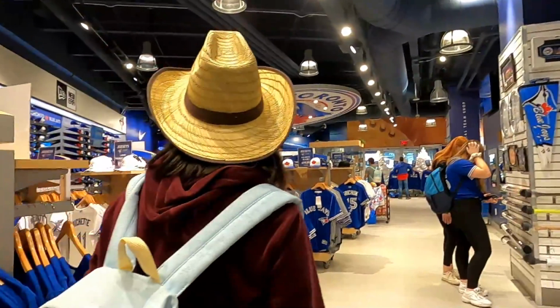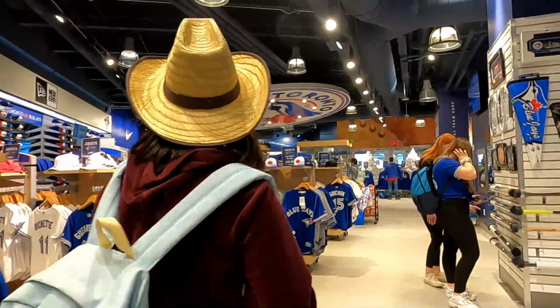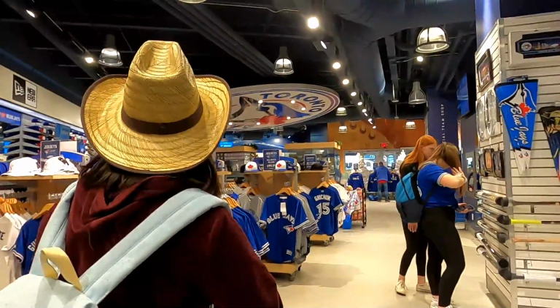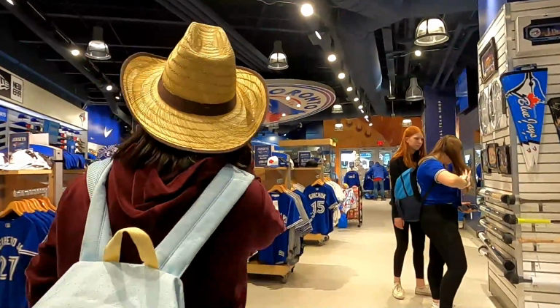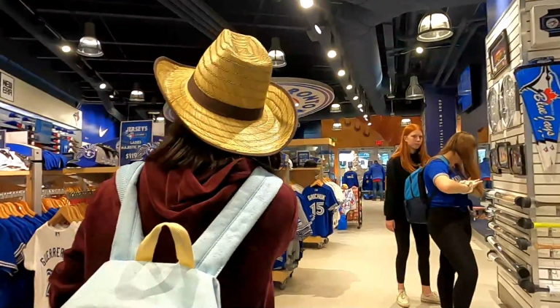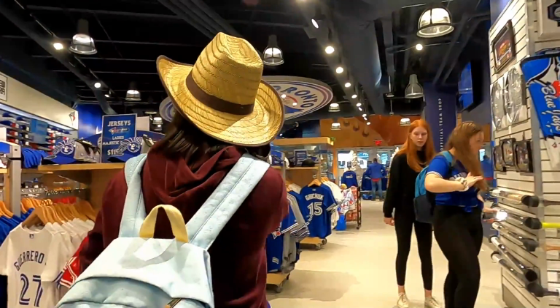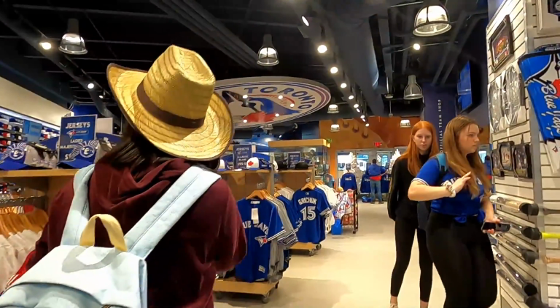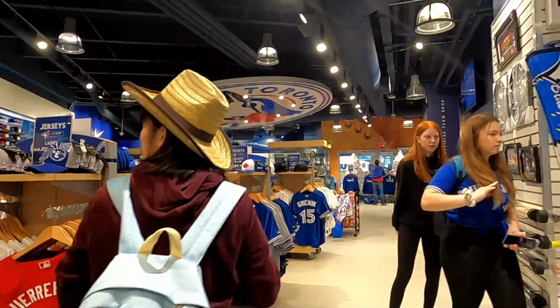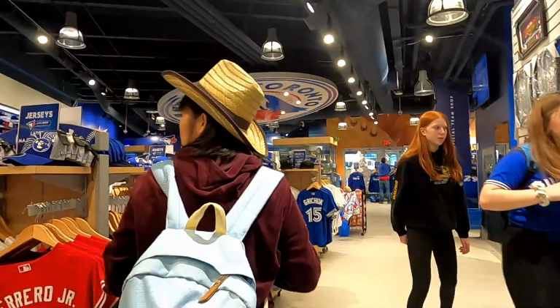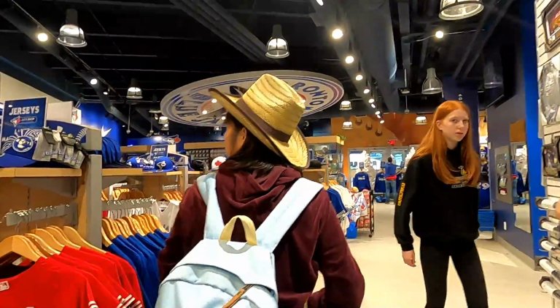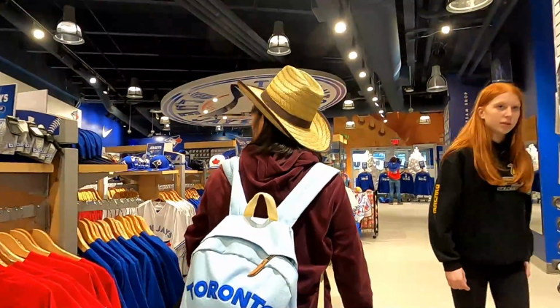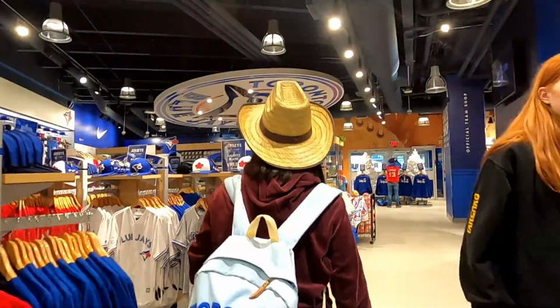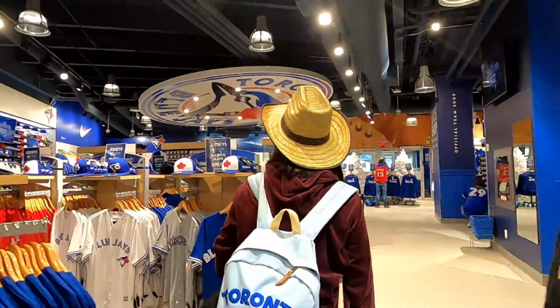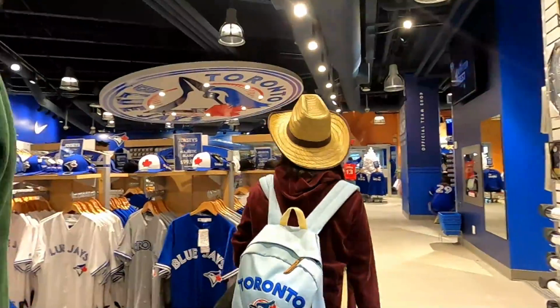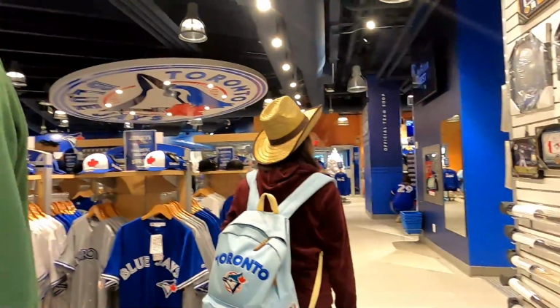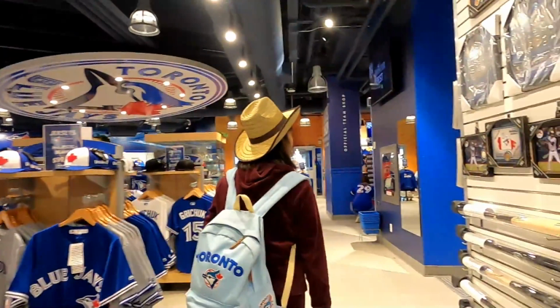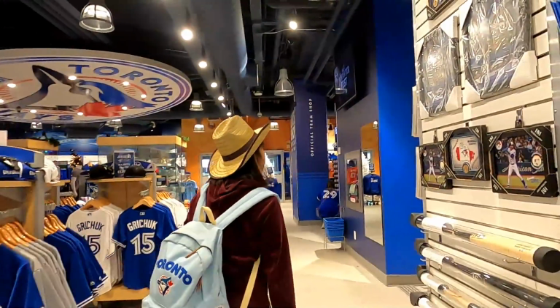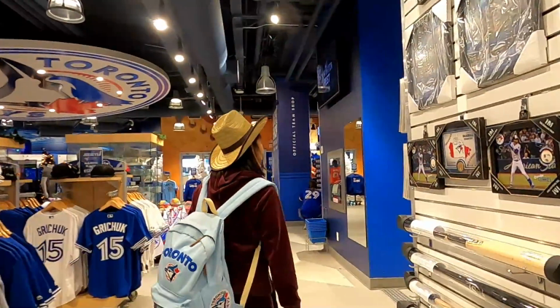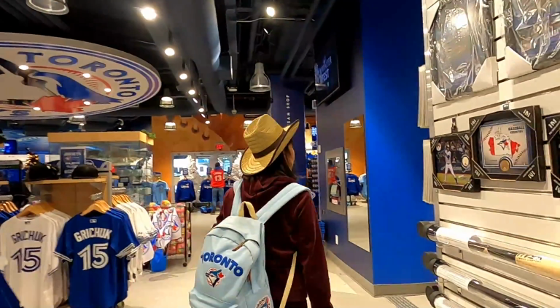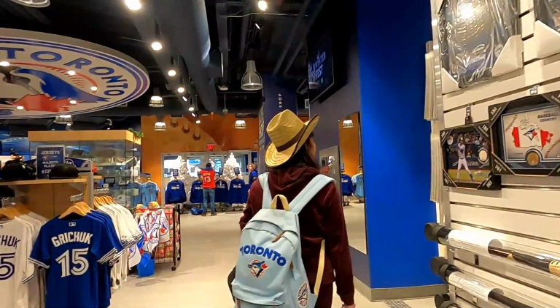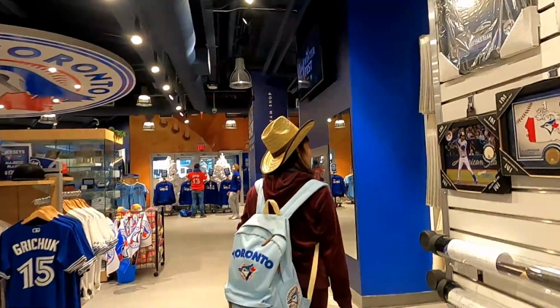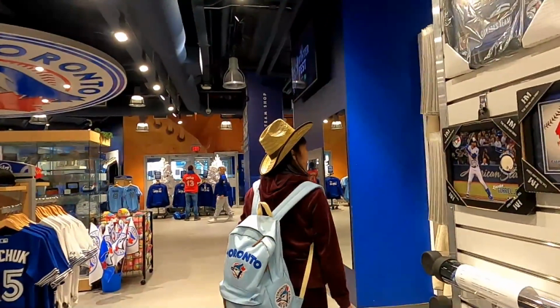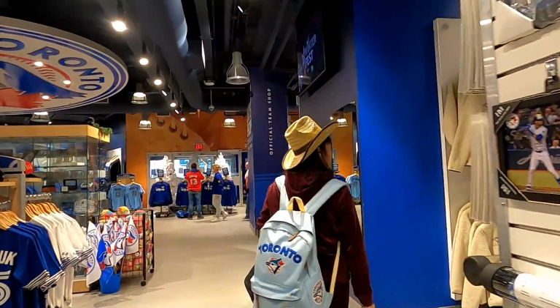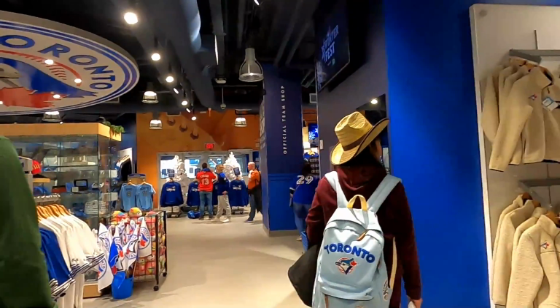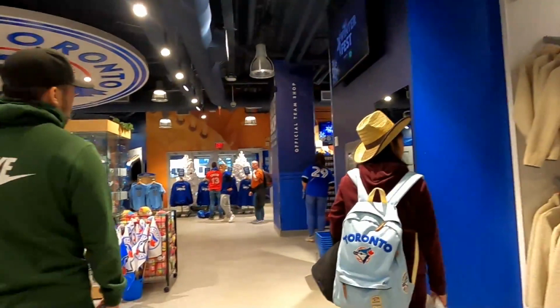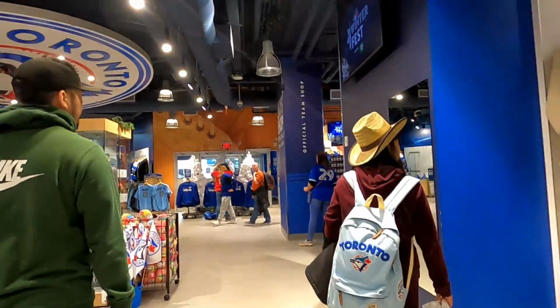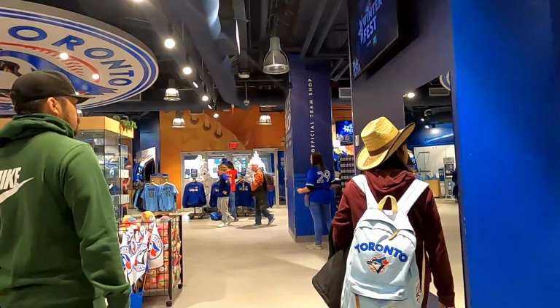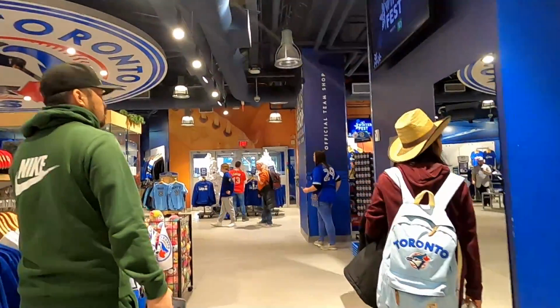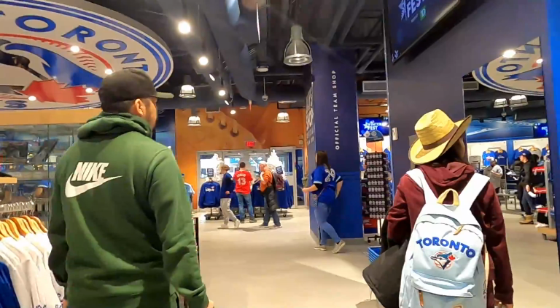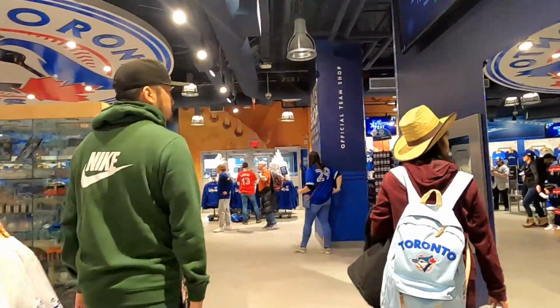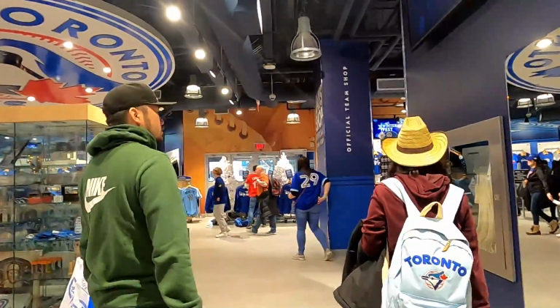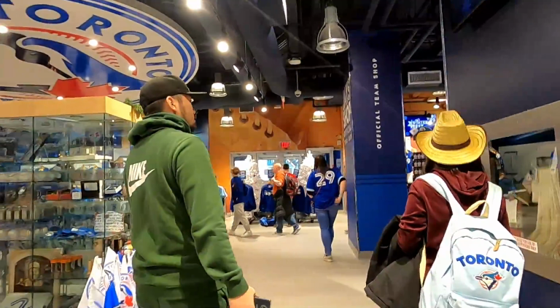Up ahead on my right they have autographed baseball bats and pictures, and coming up on my left they have some autographed baseballs that you can purchase.